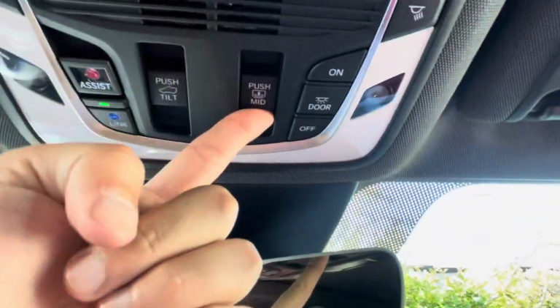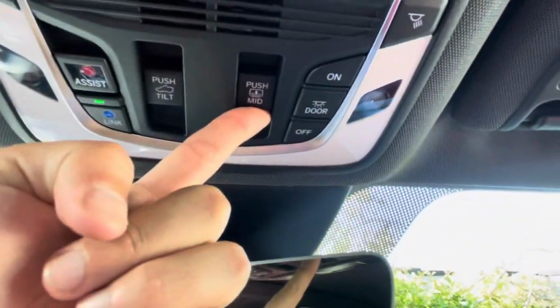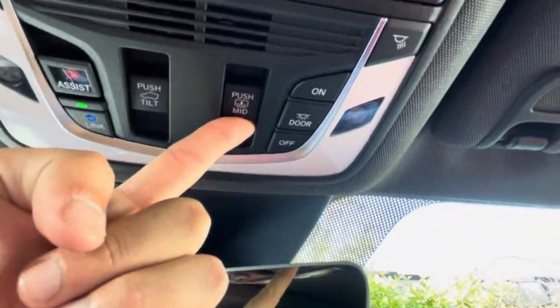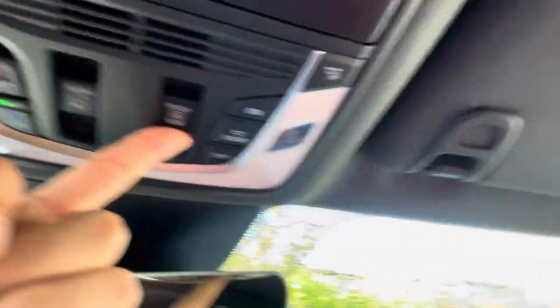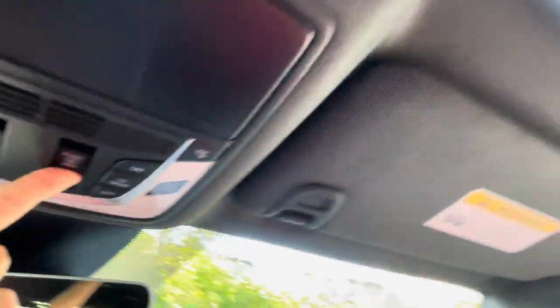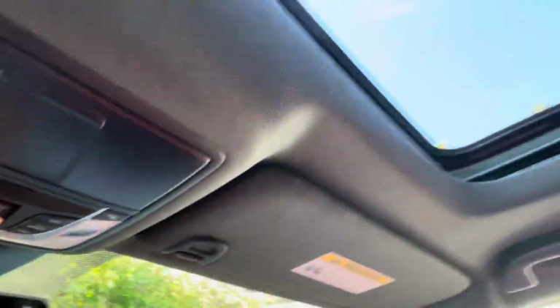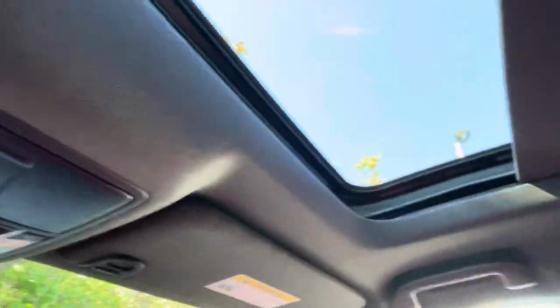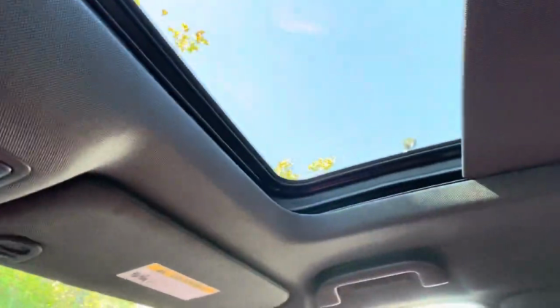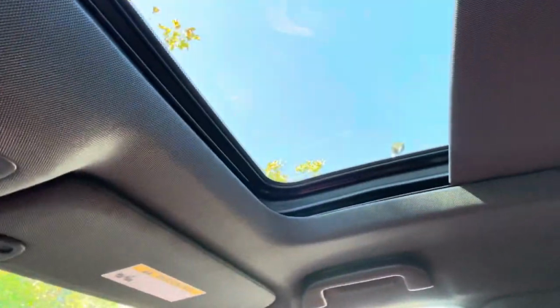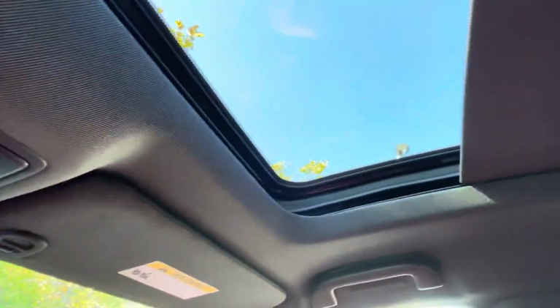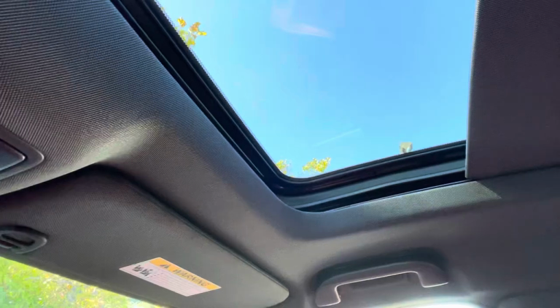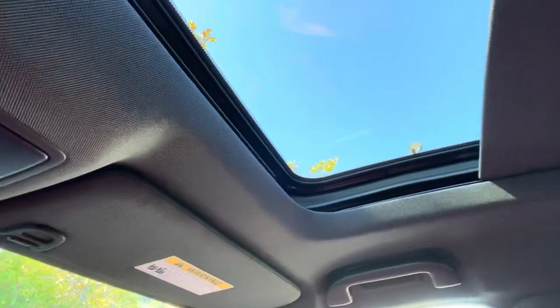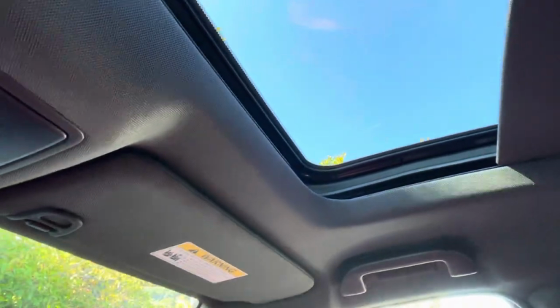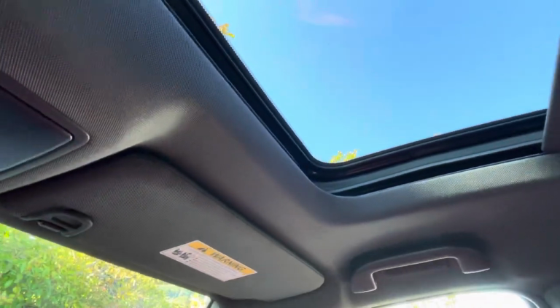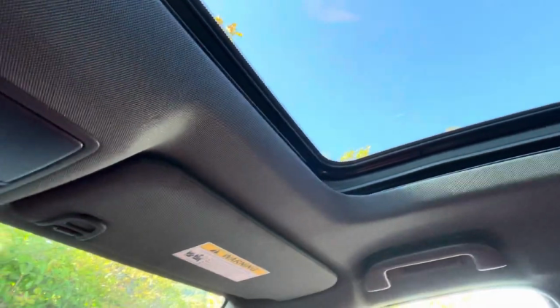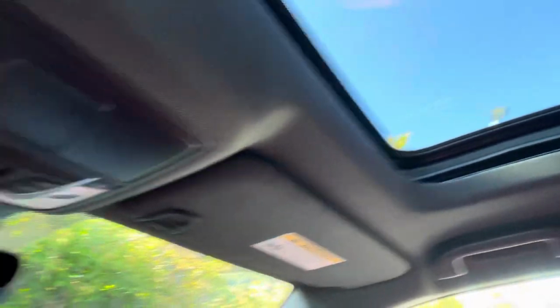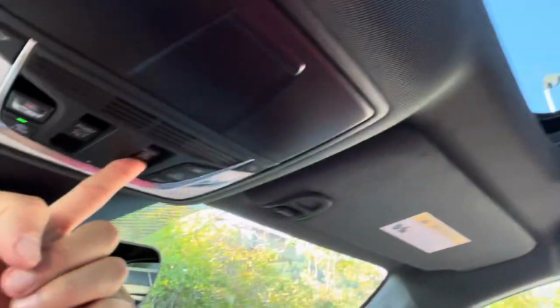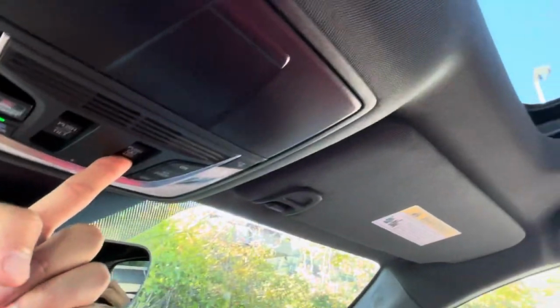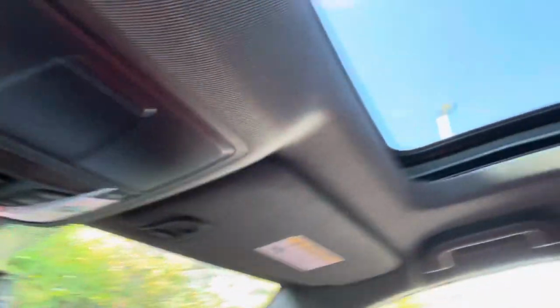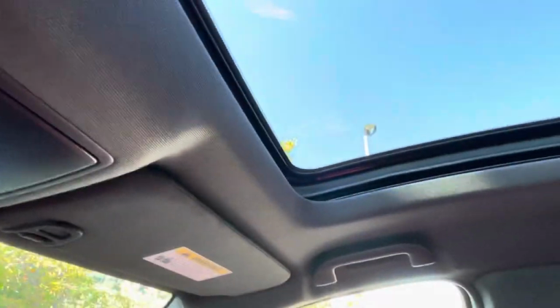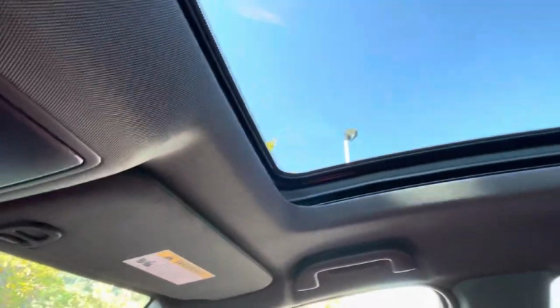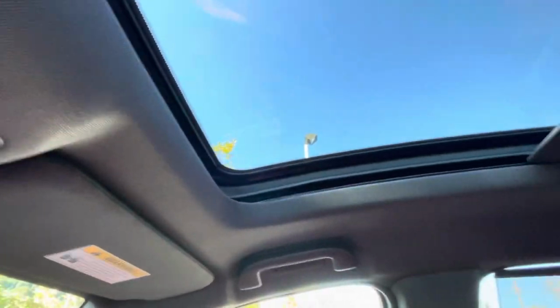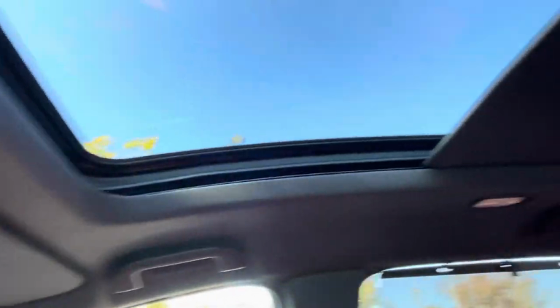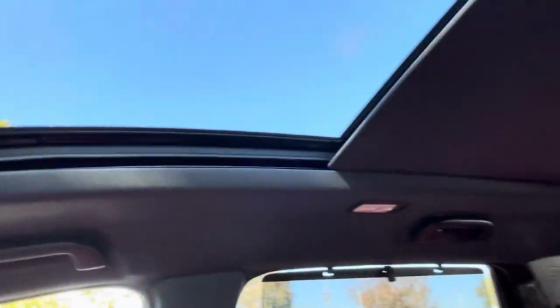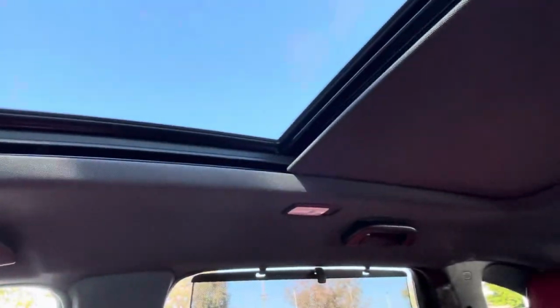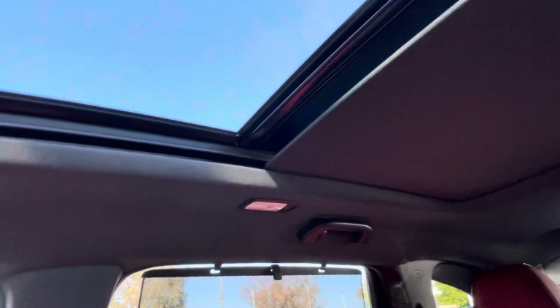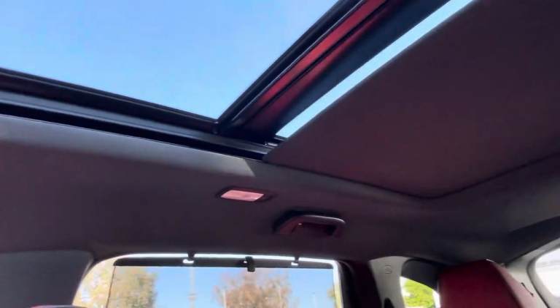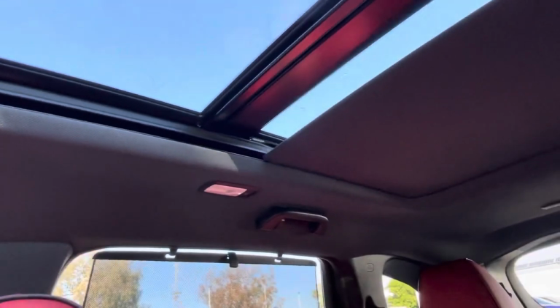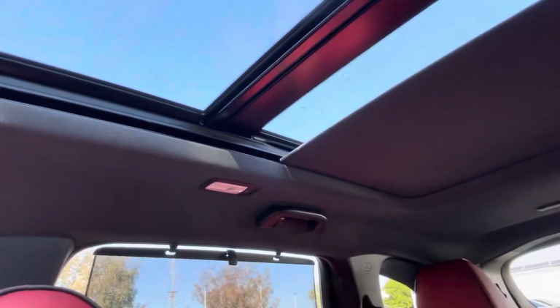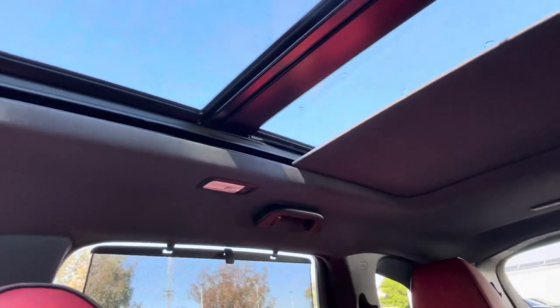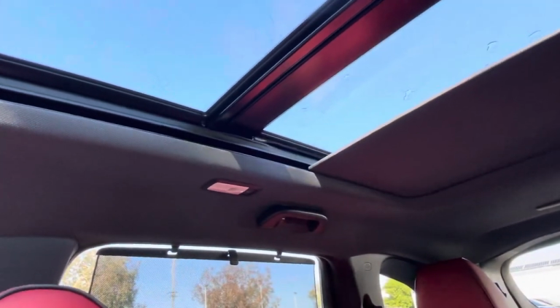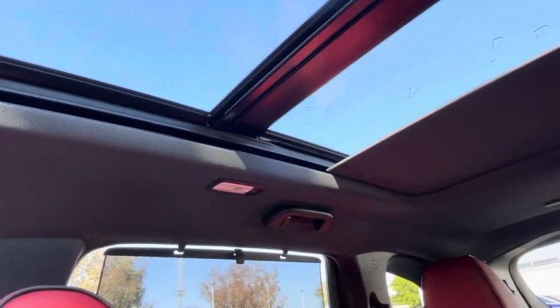Half a press opens it up and stops it wherever you want when you let go. A full press back opens it all the way.